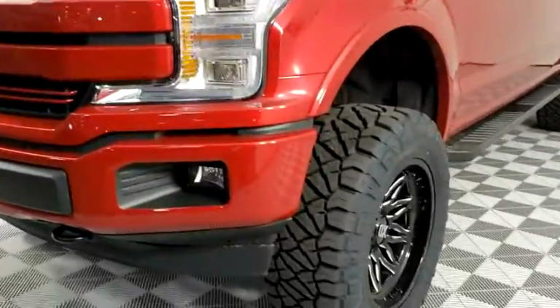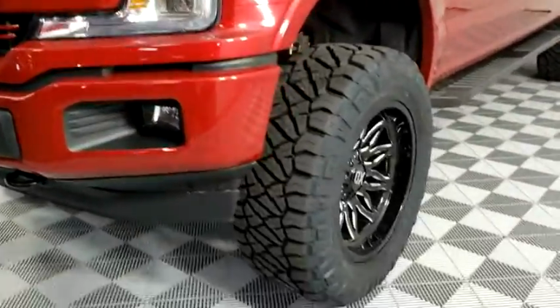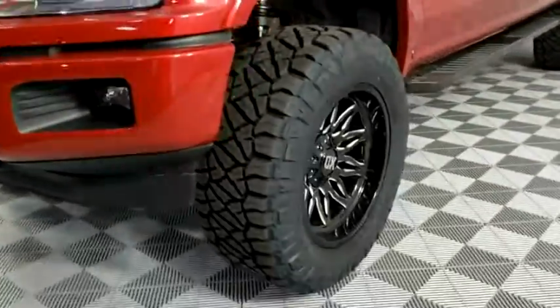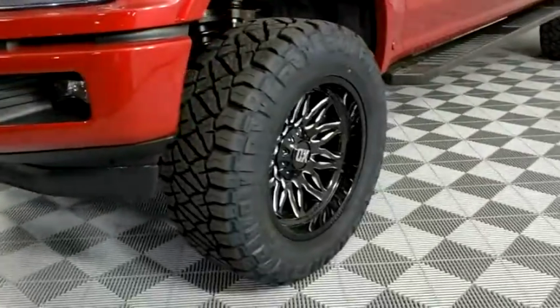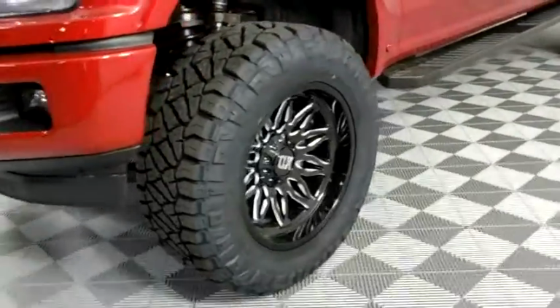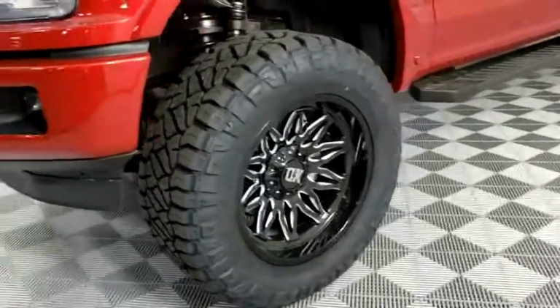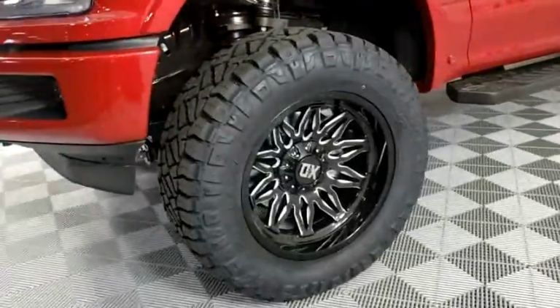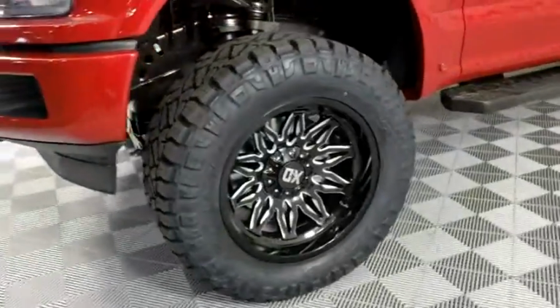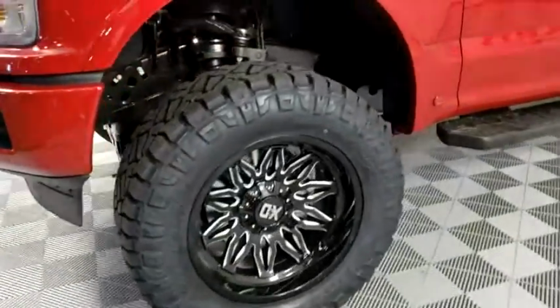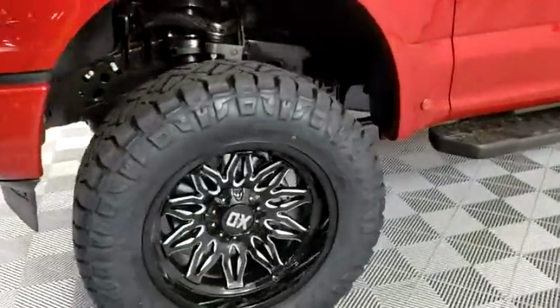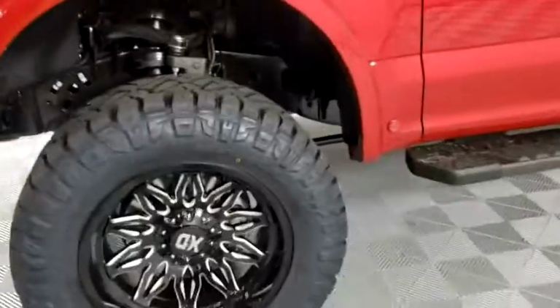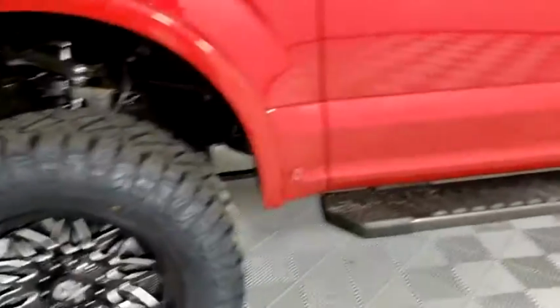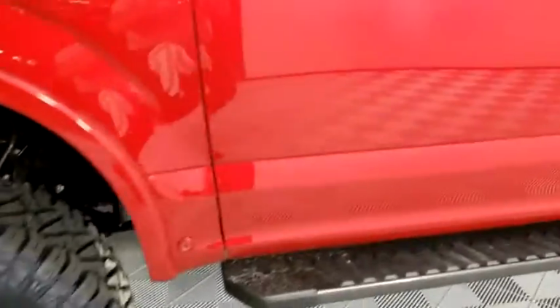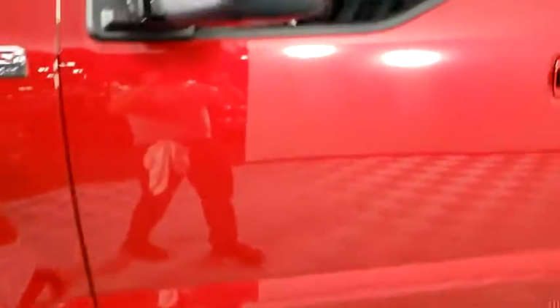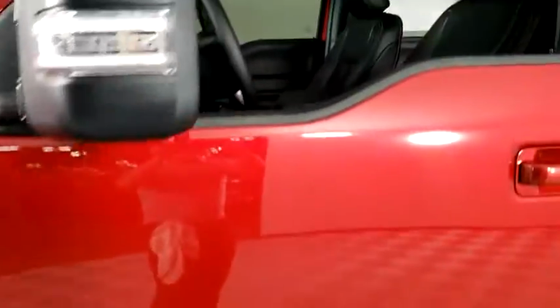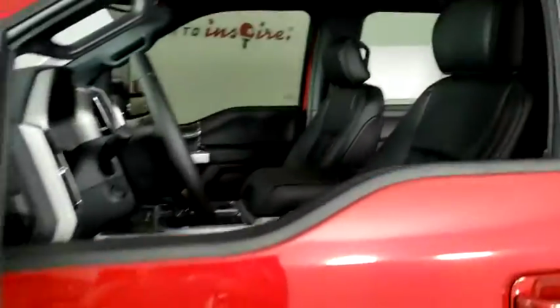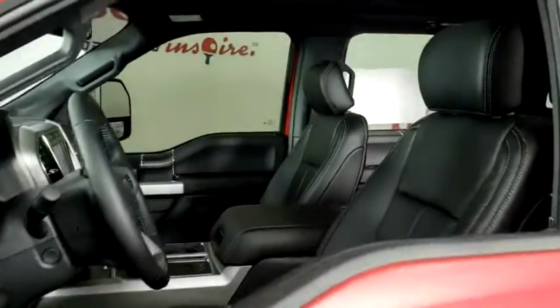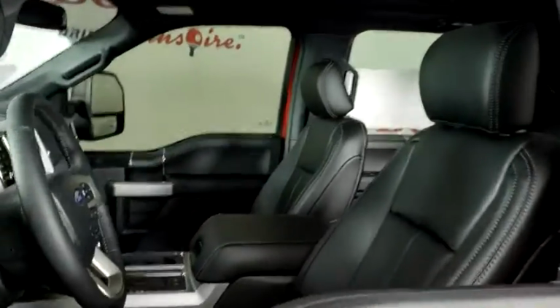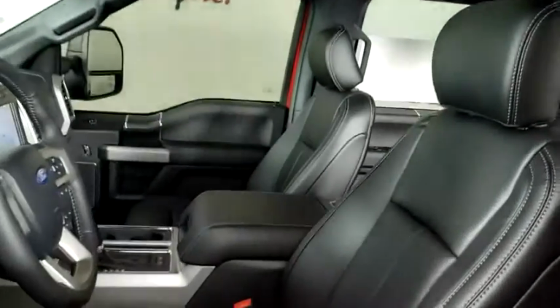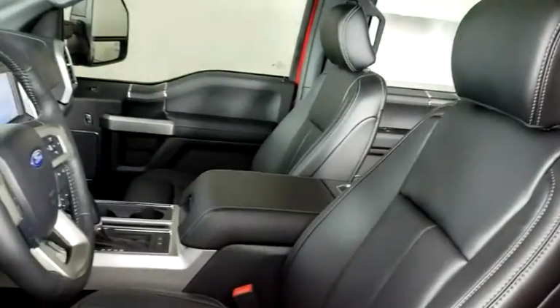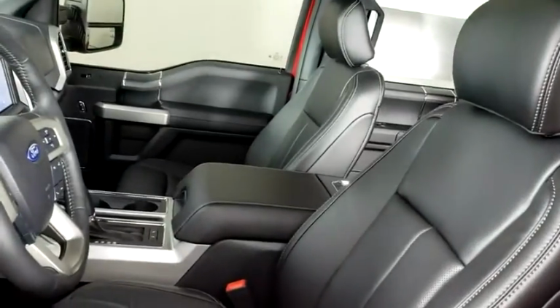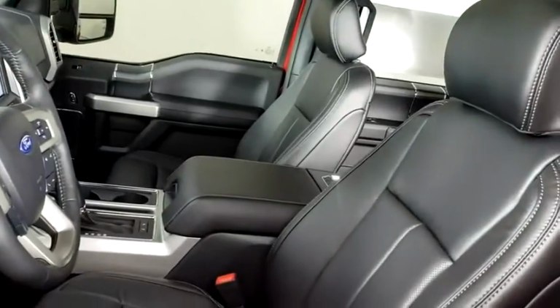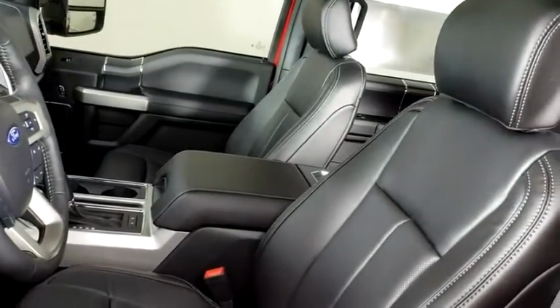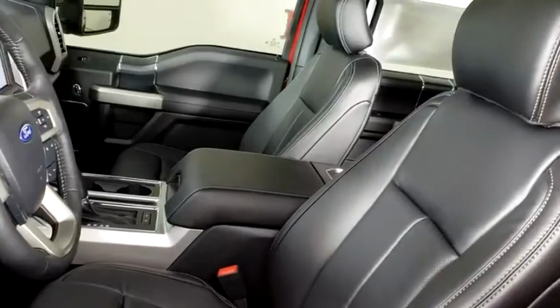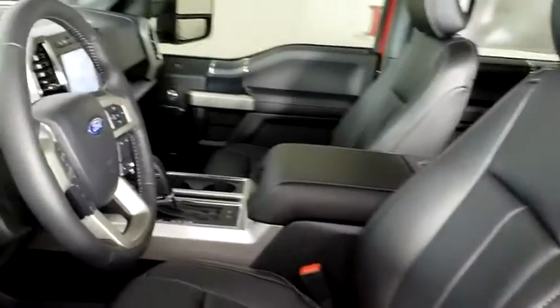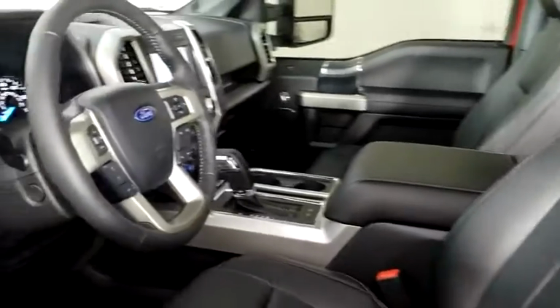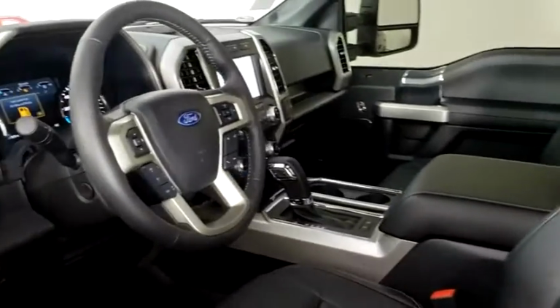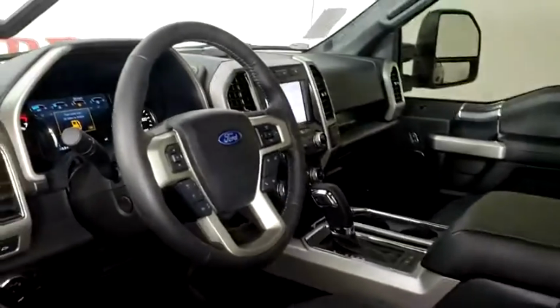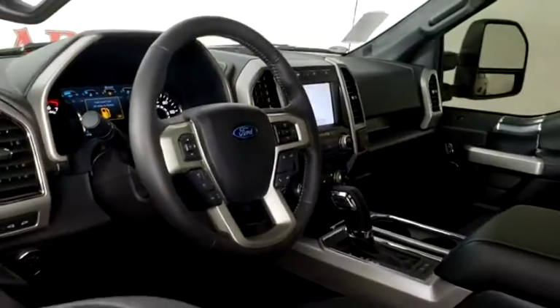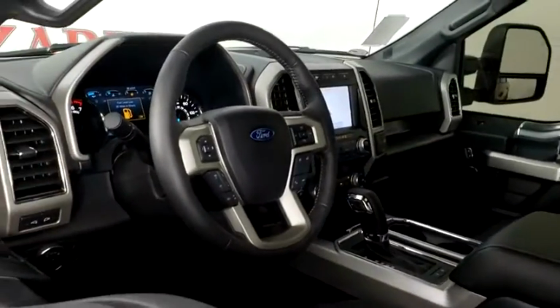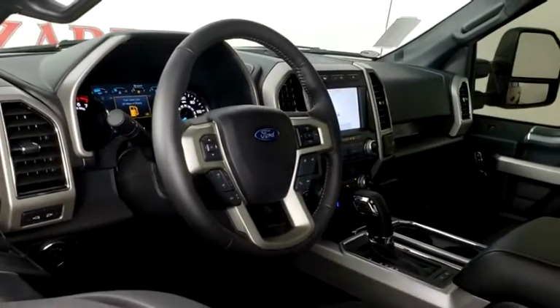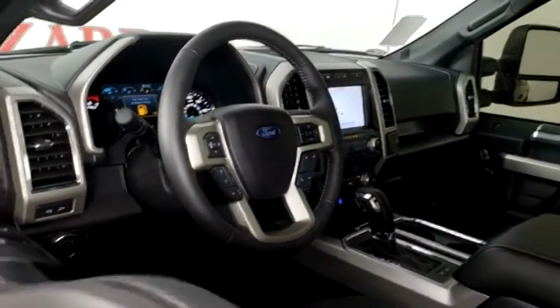Here are some of this vehicle's great options: power passenger seat, traction control, dual airbags, power steering, four-wheel disc brakes, center armrest, security system.